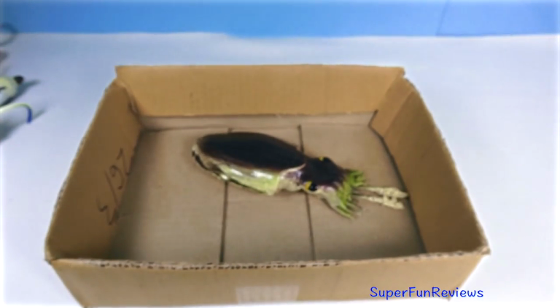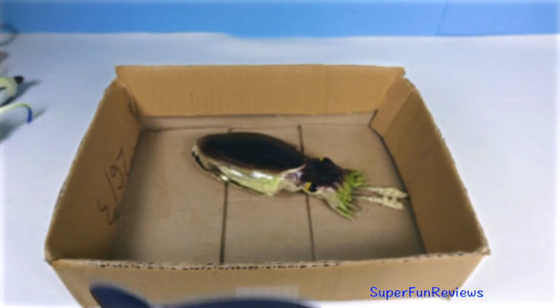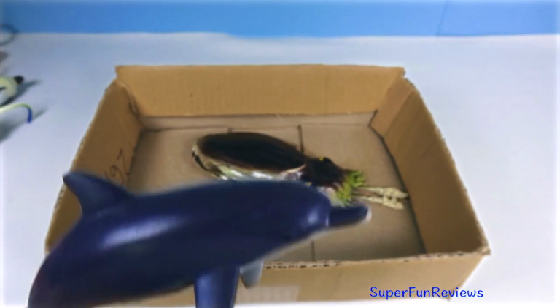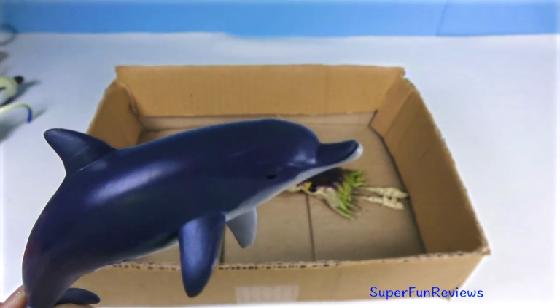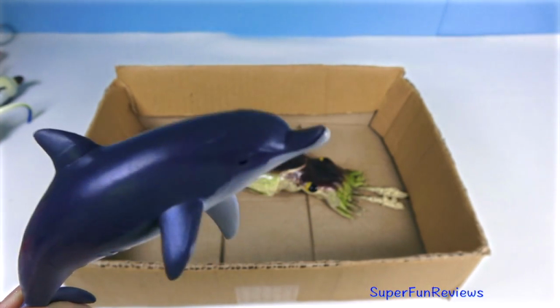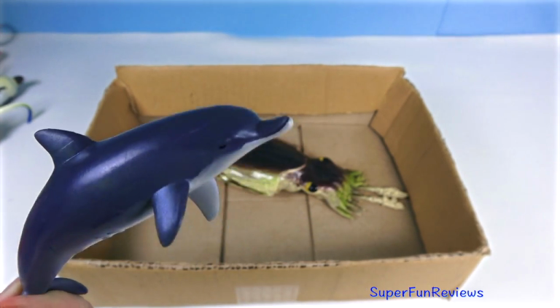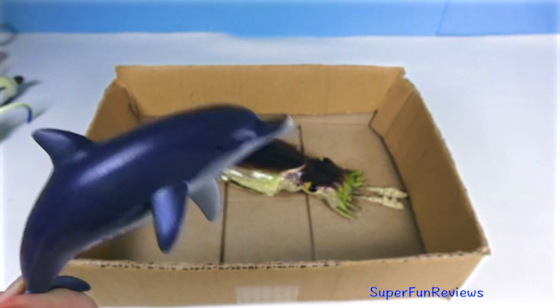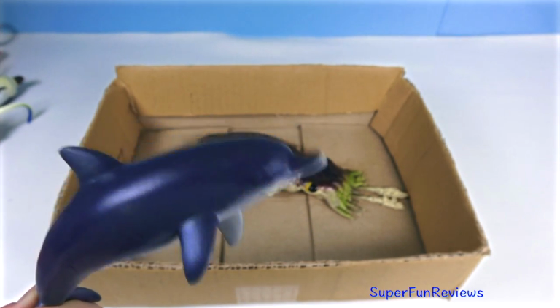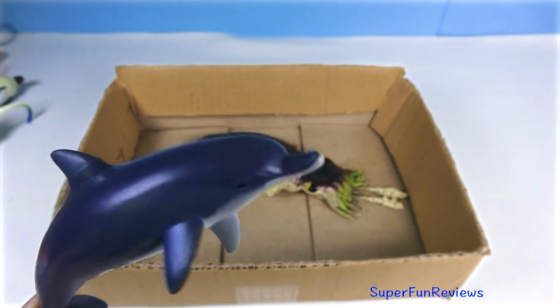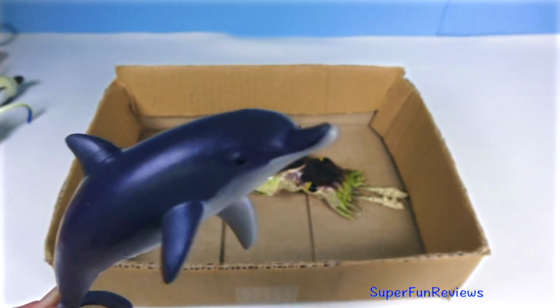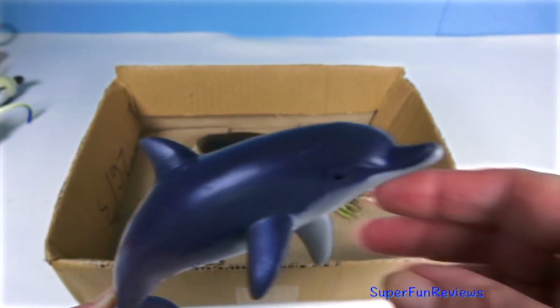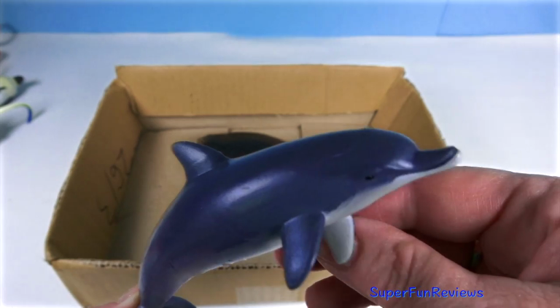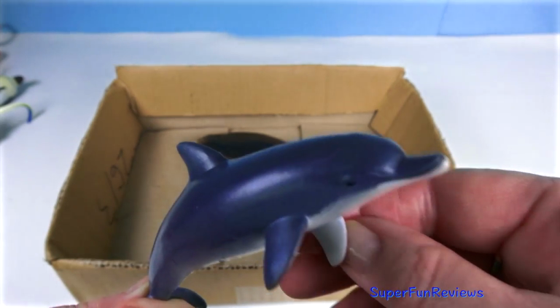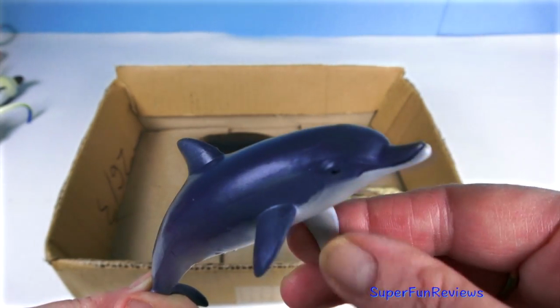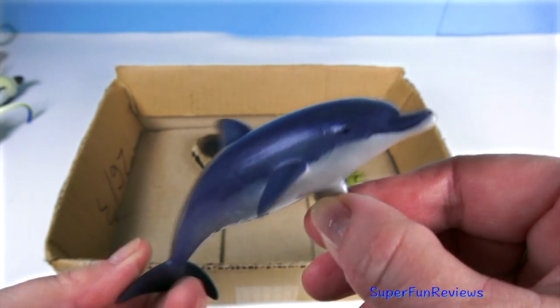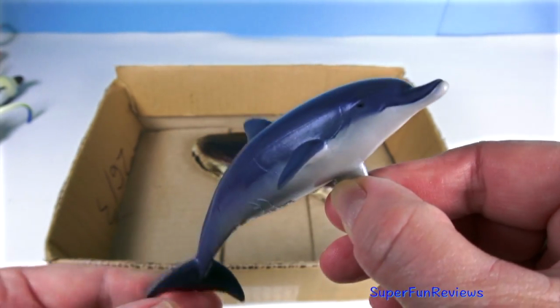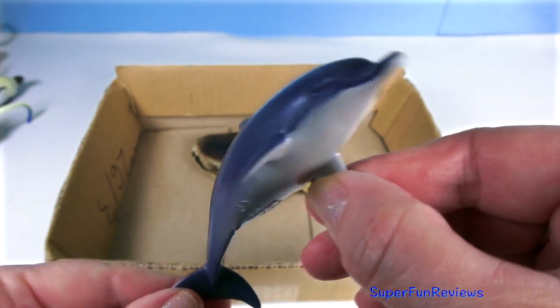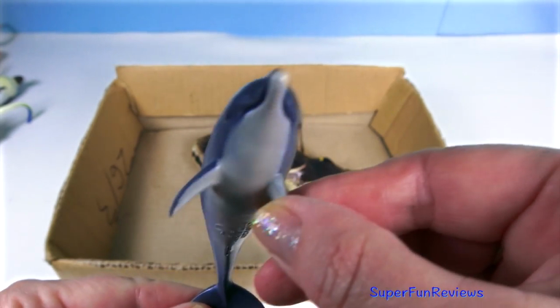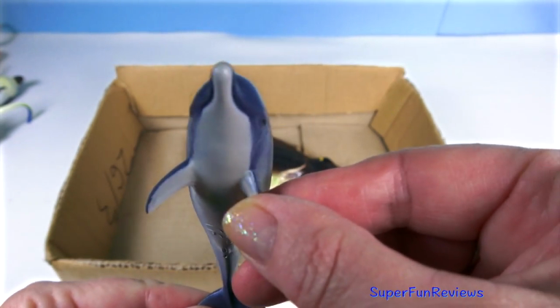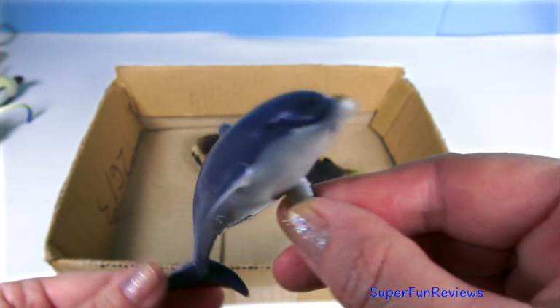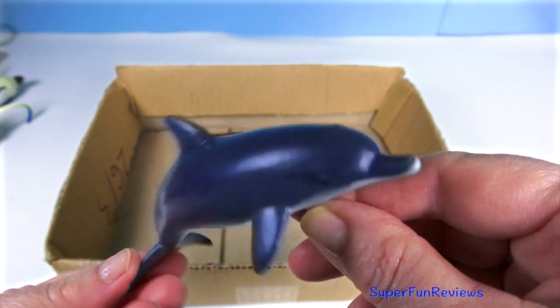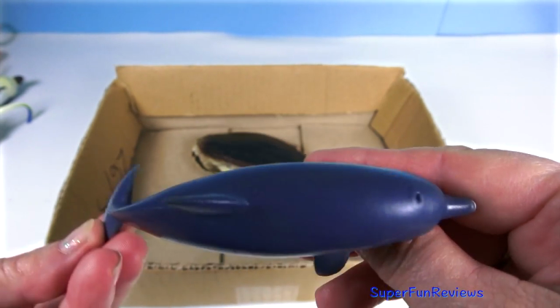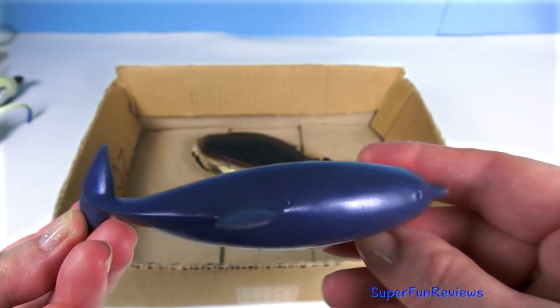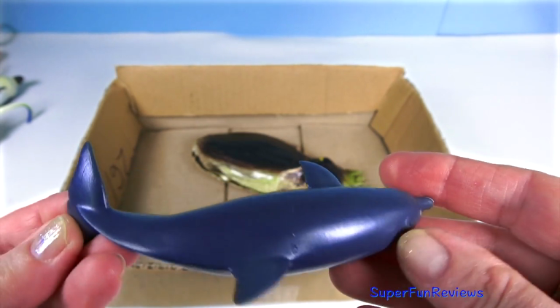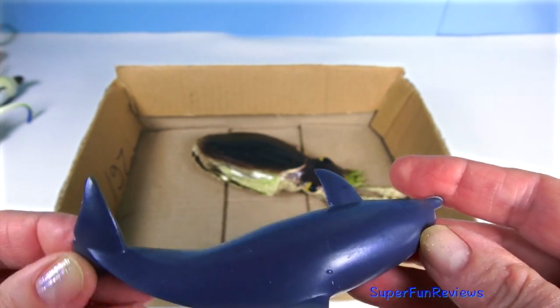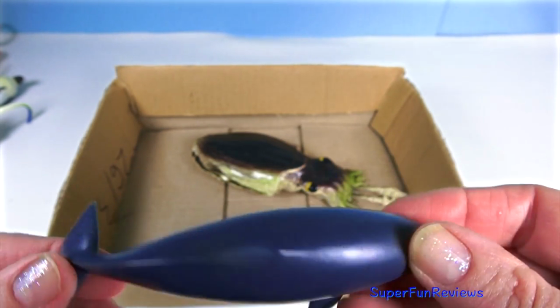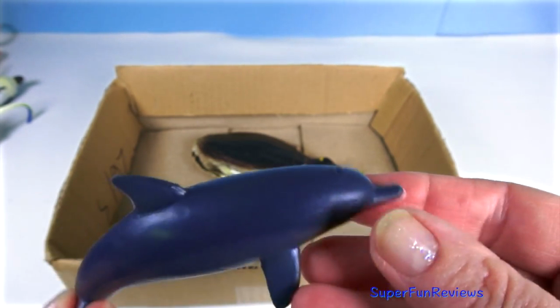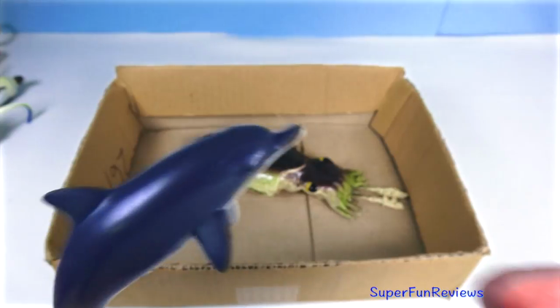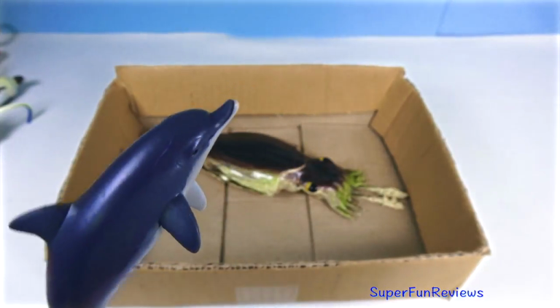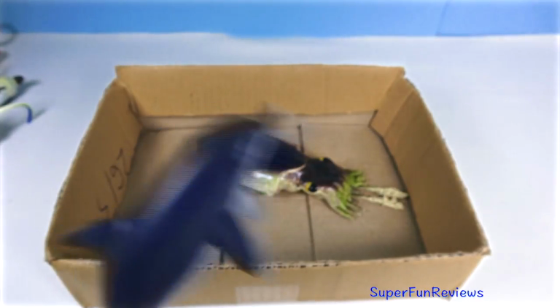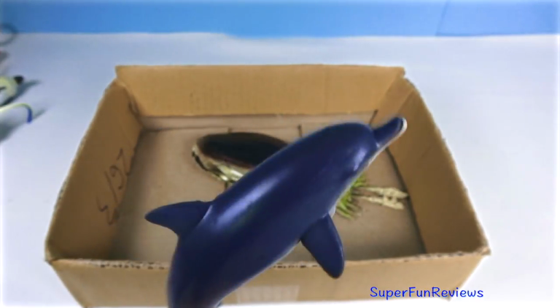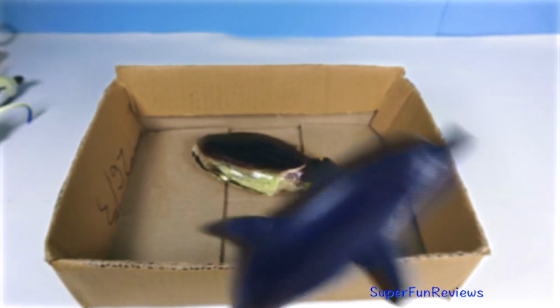A blue dolphin. They use the blowhole on top of their heads to breathe. Can you tell me how many legs on a blue crab?